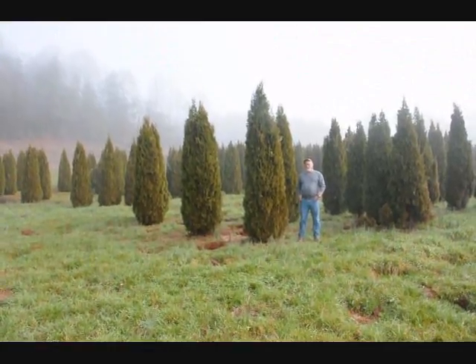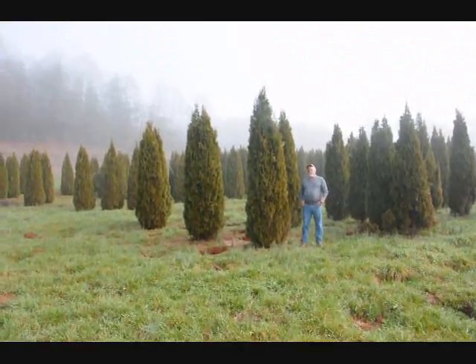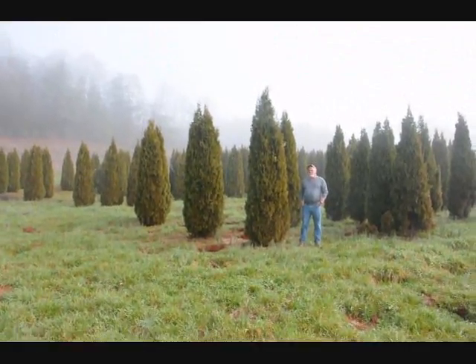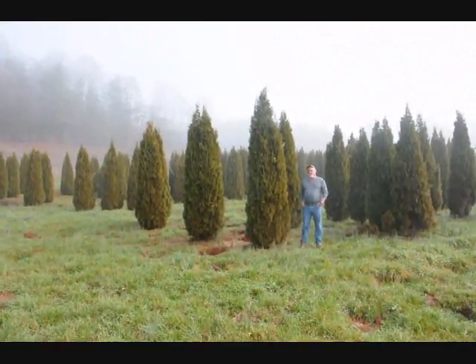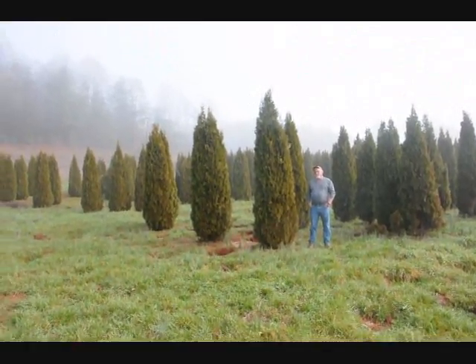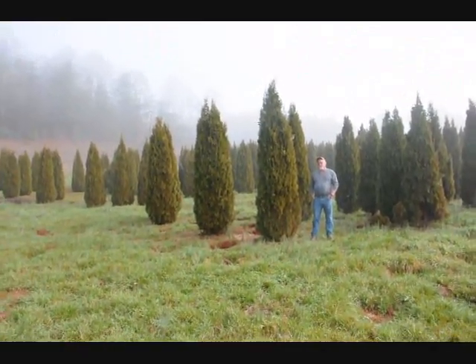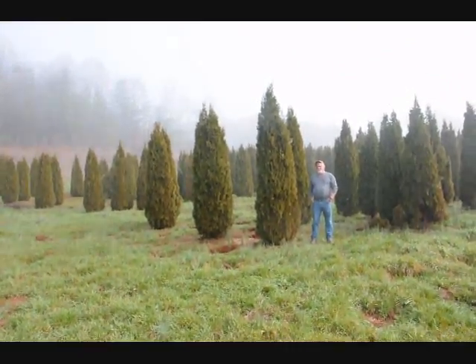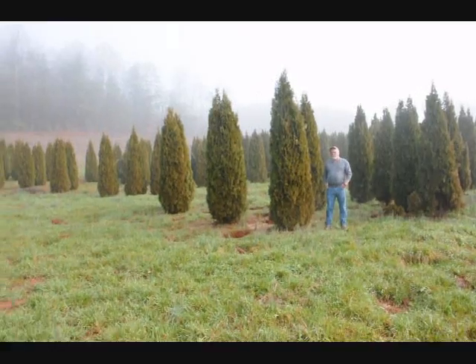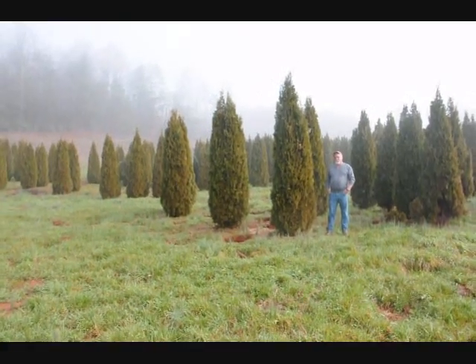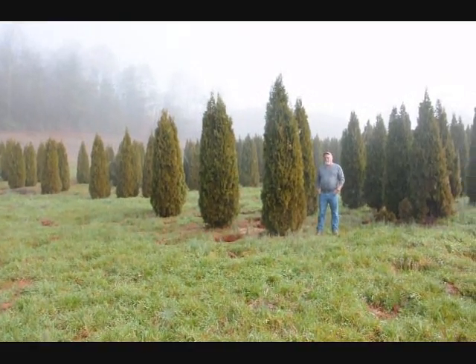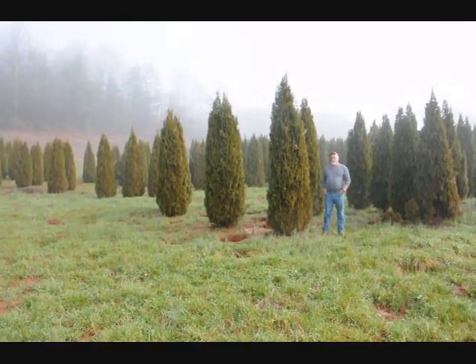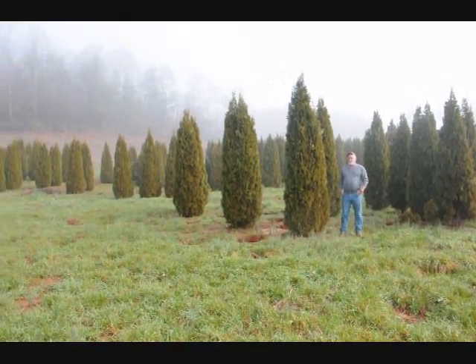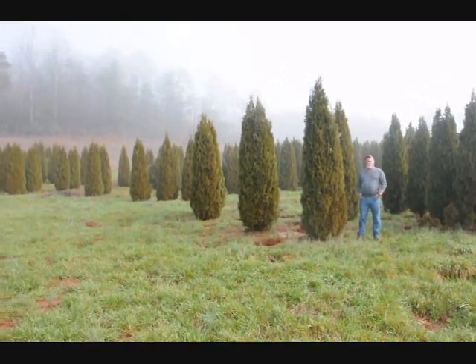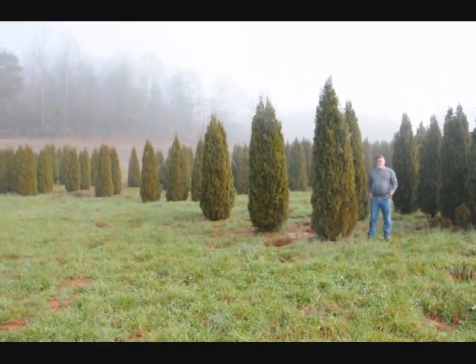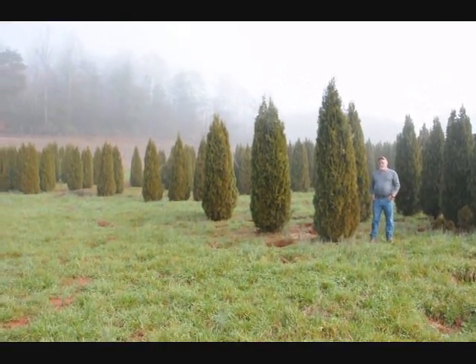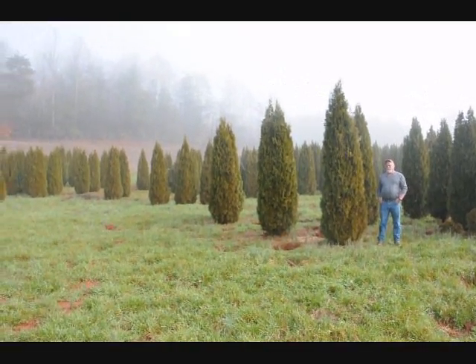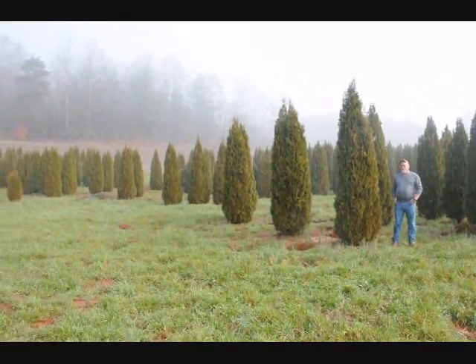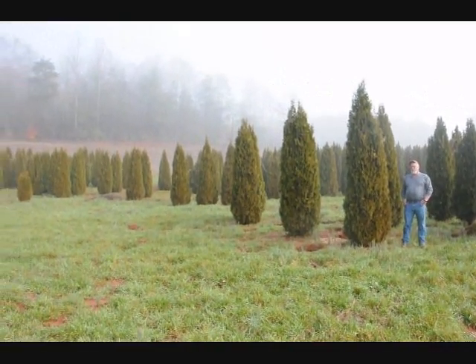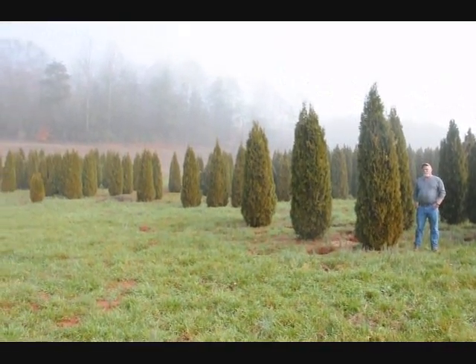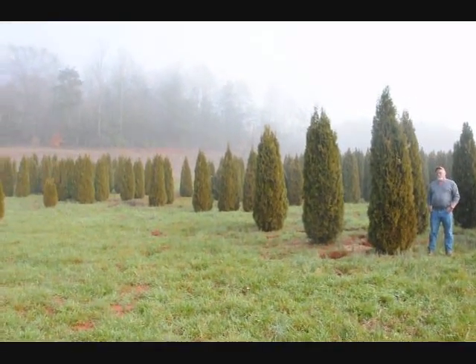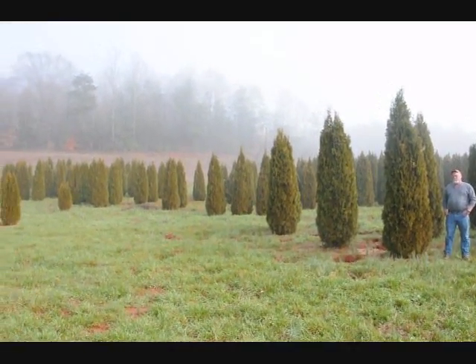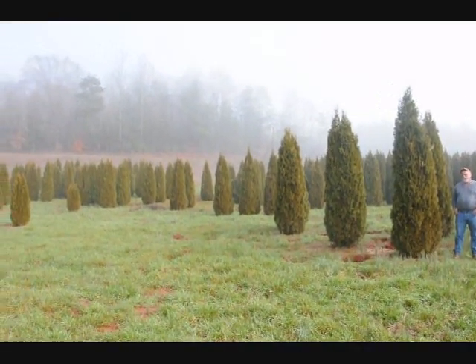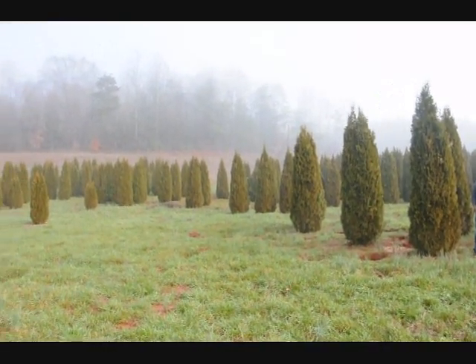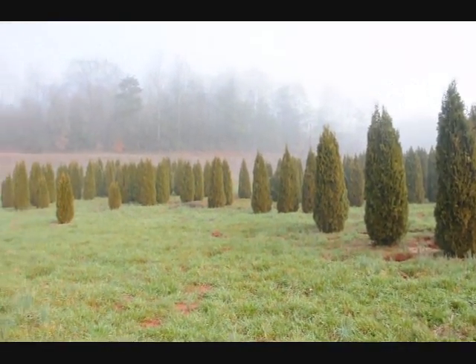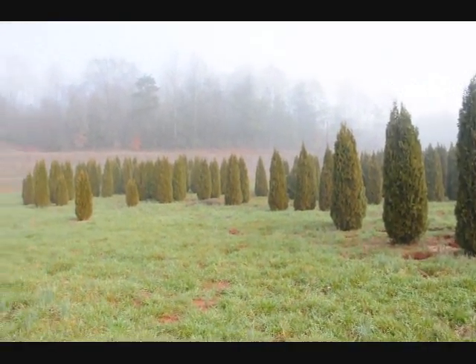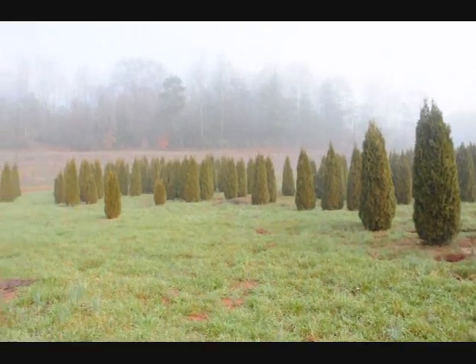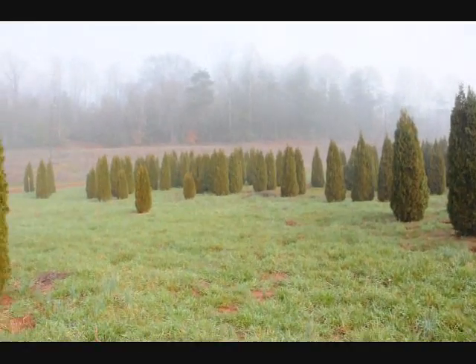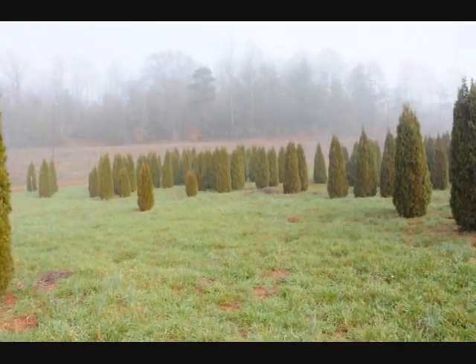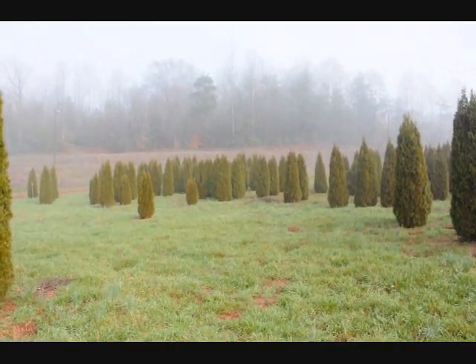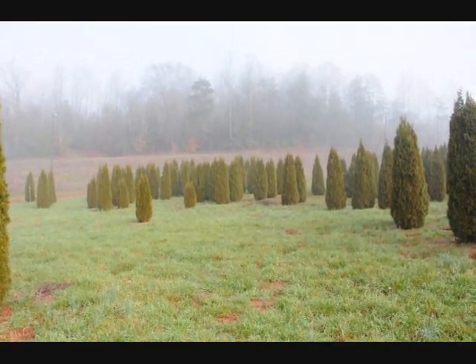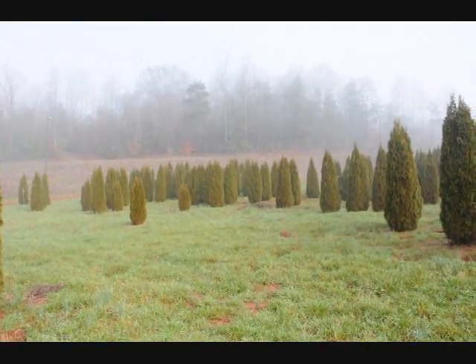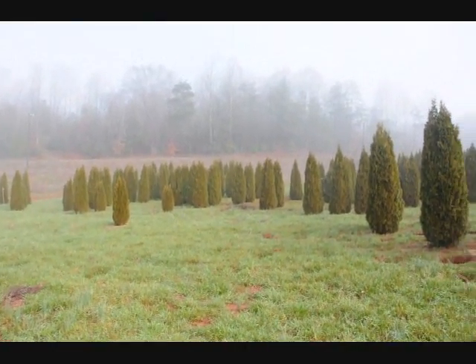This is a block of emerald green arborvitaes. Just to give you an idea, these are from 7 to 8, 8 to 9, and 9 to 10 foot, and they held up pretty well through the winter.